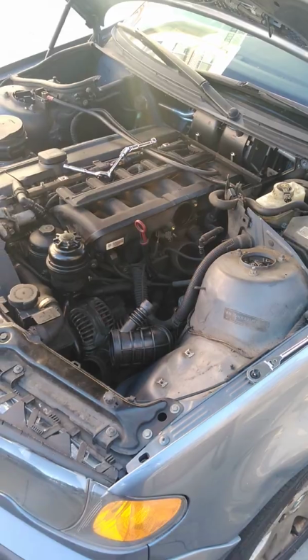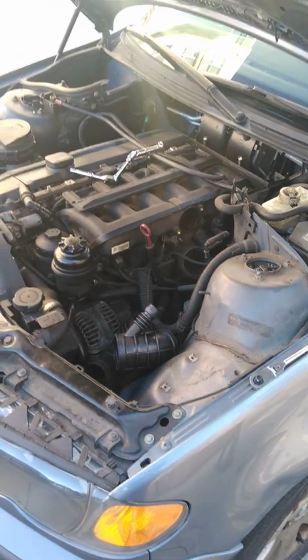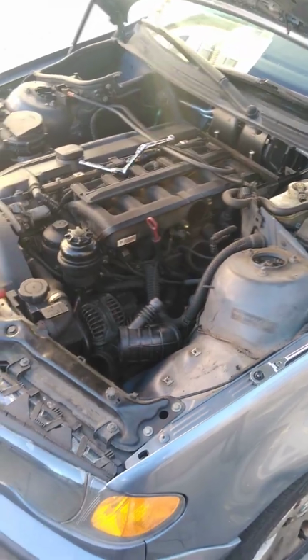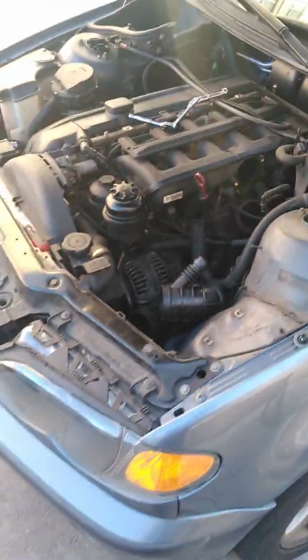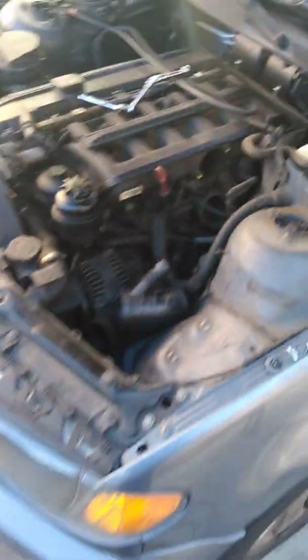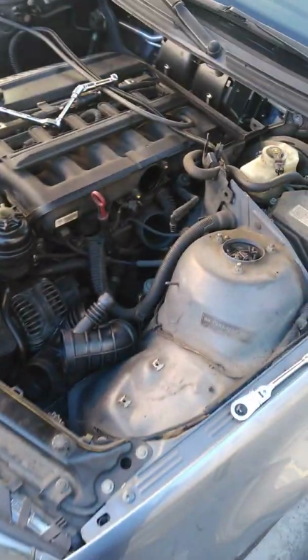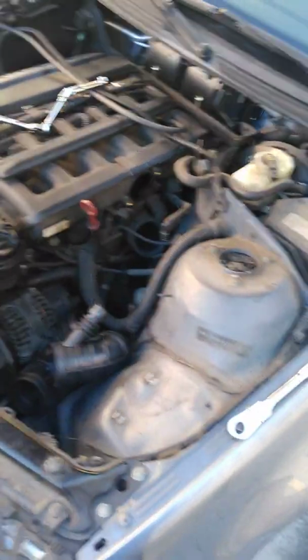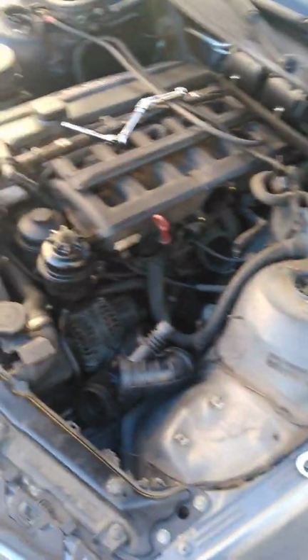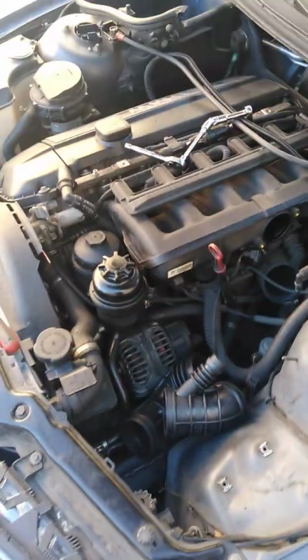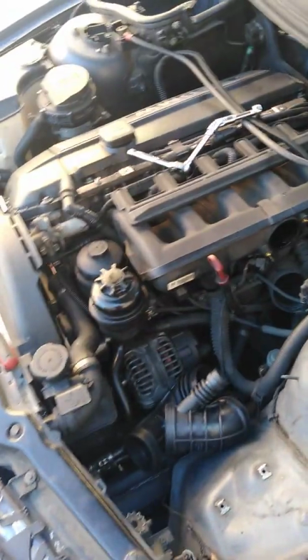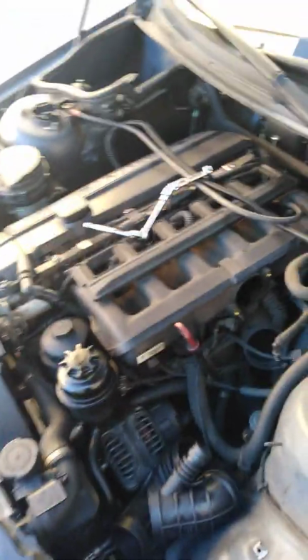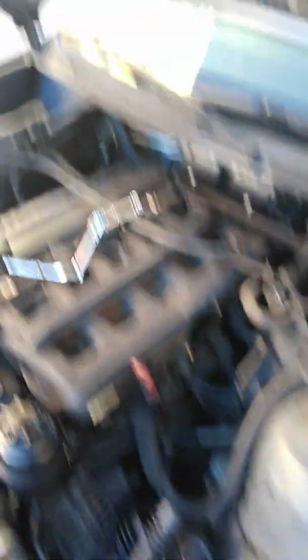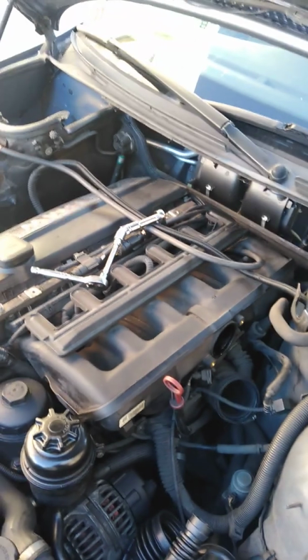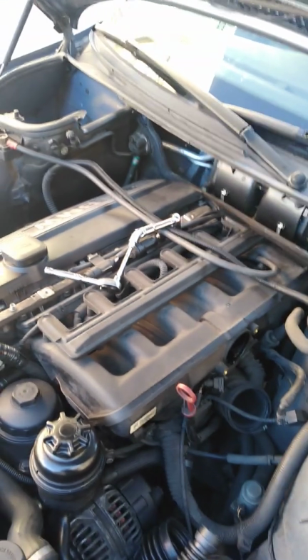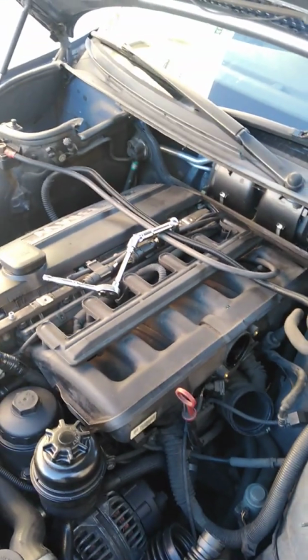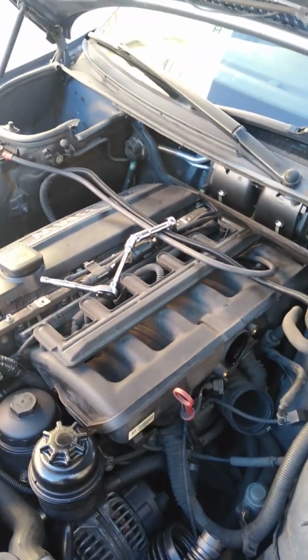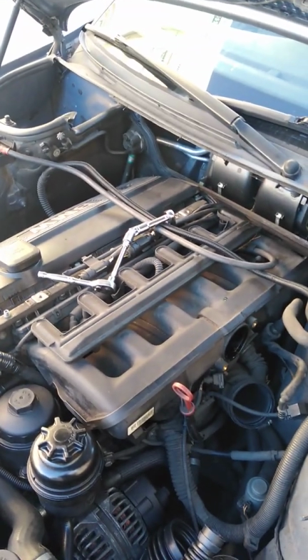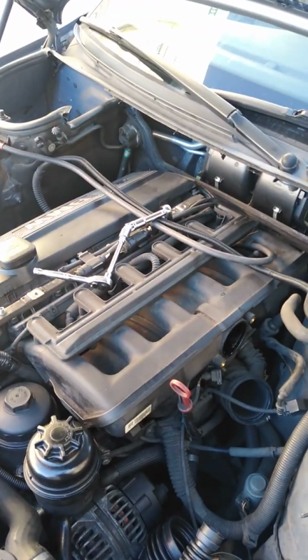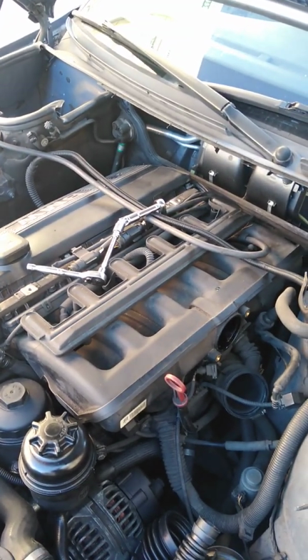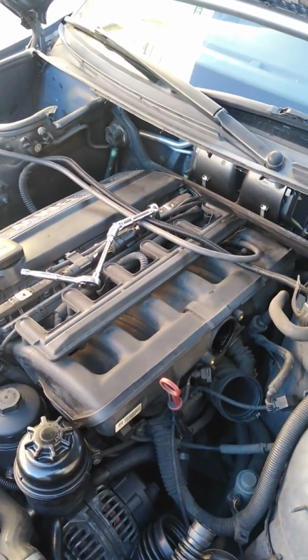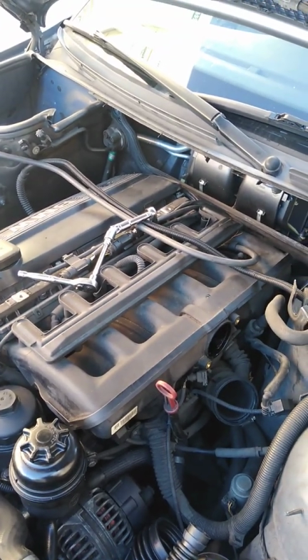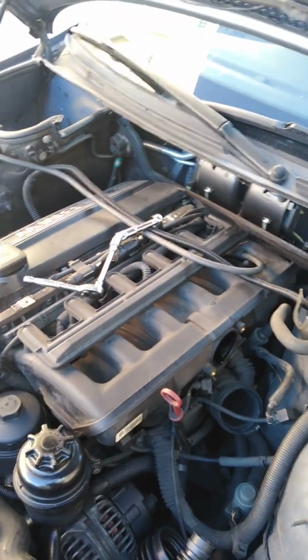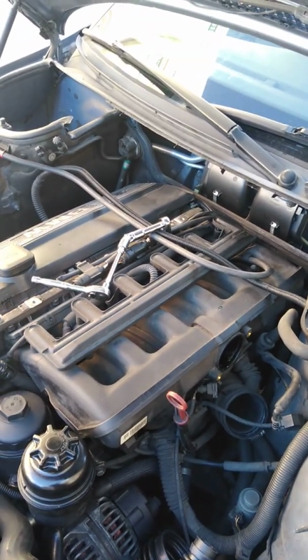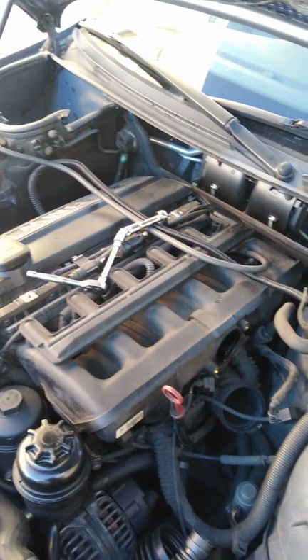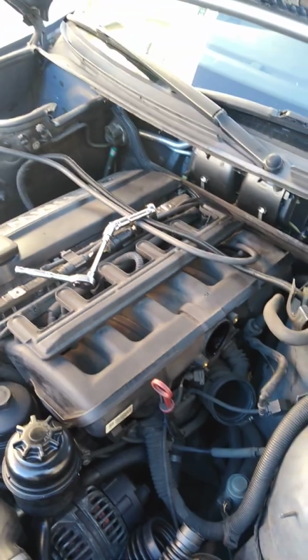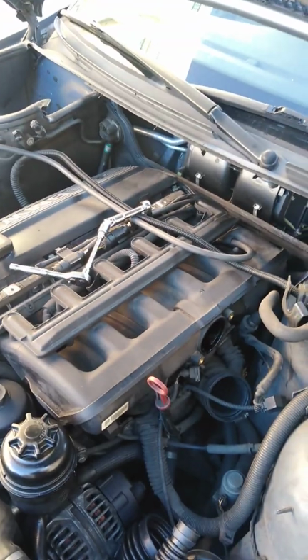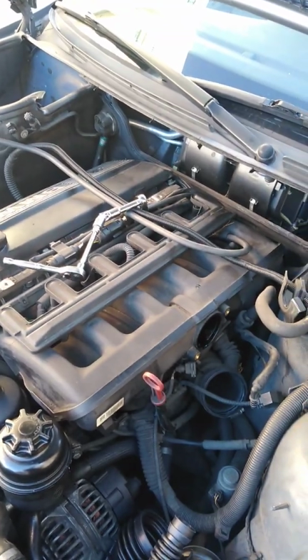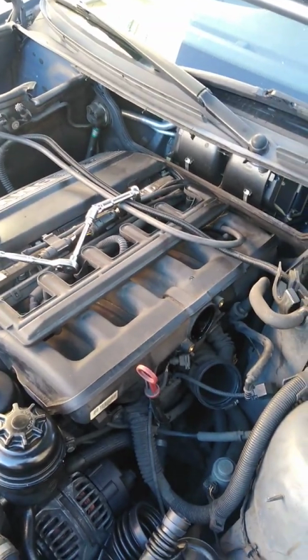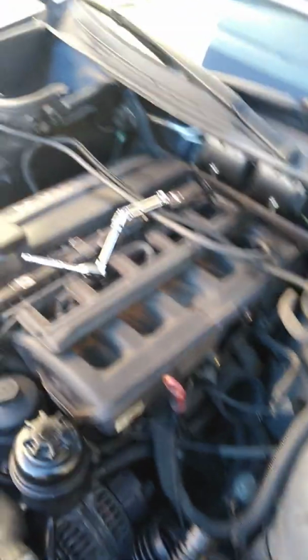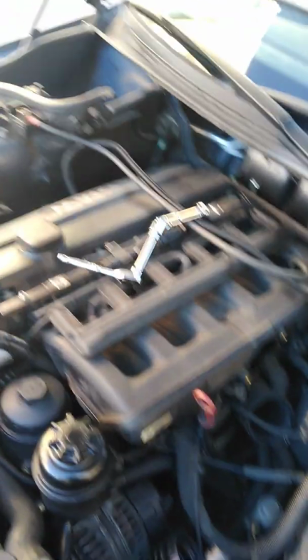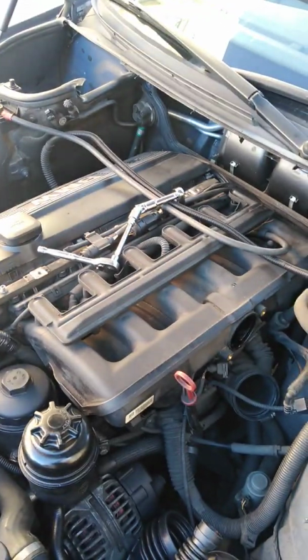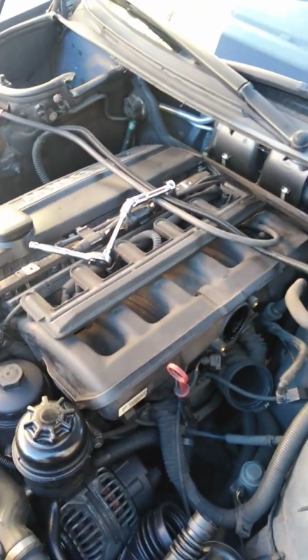Here's where we are. Just yesterday on a 2000 323i, I did a starter replacement, so I had to do the whole intake removal and whatnot.